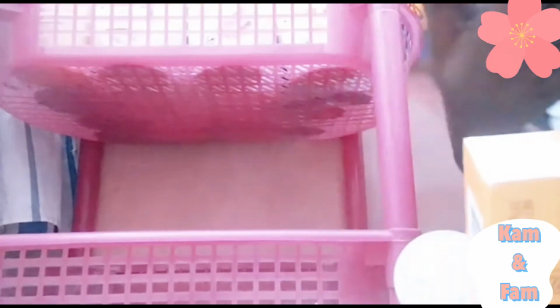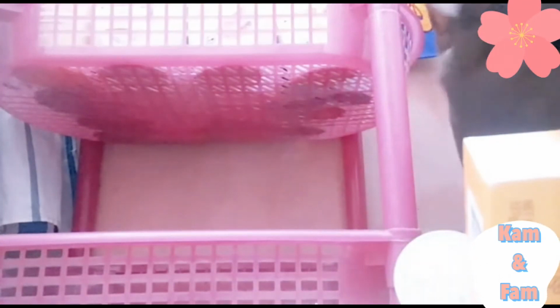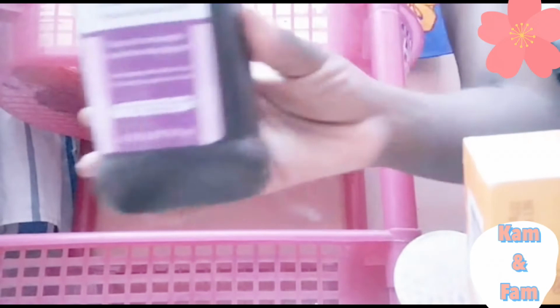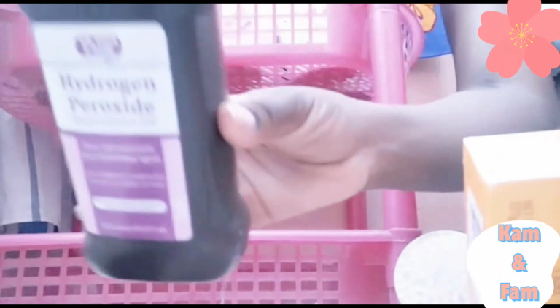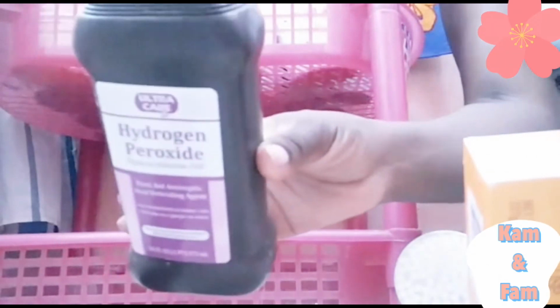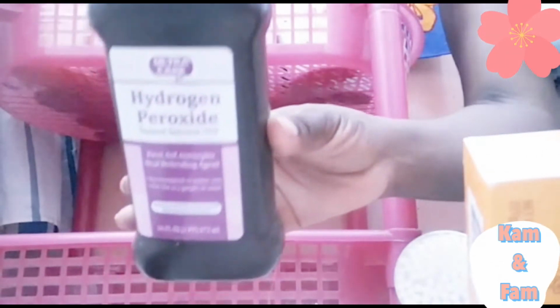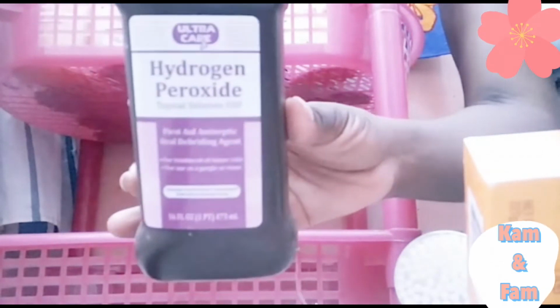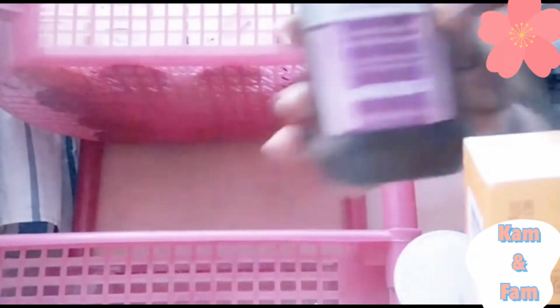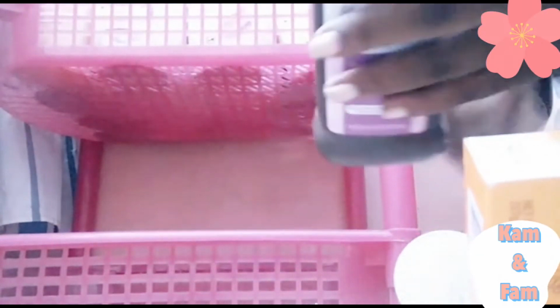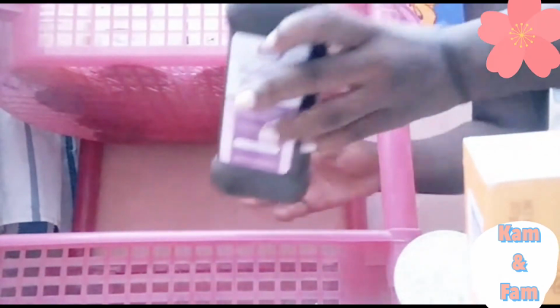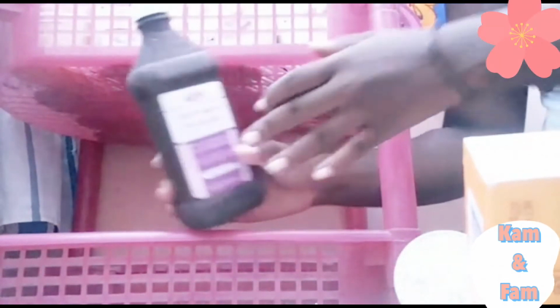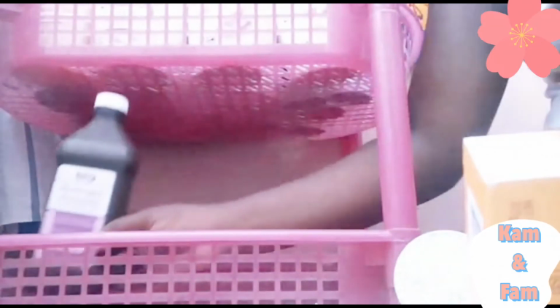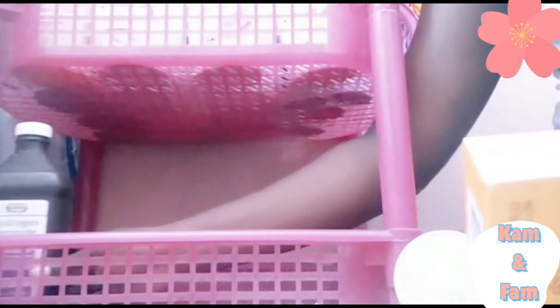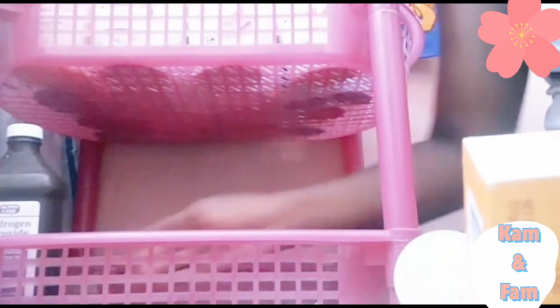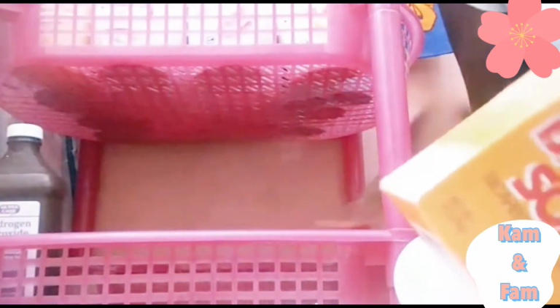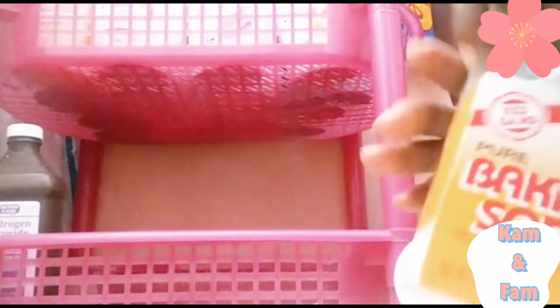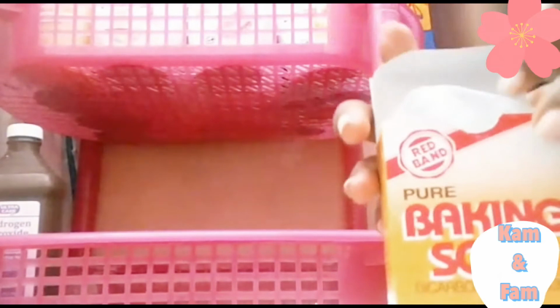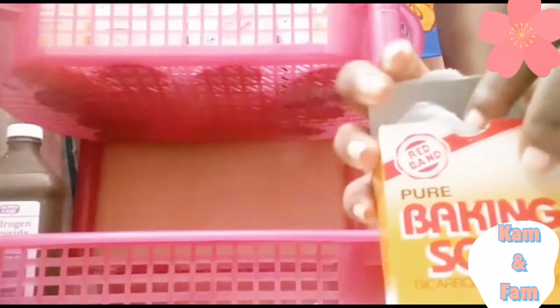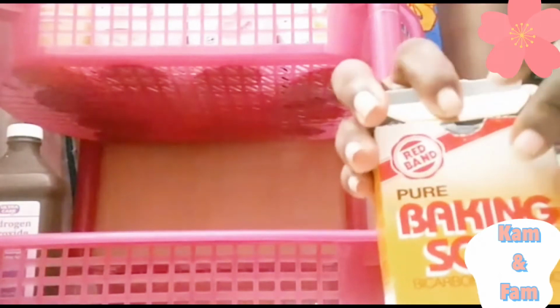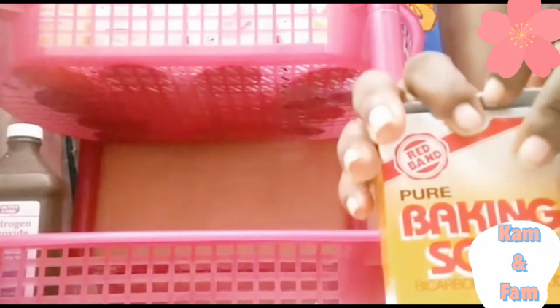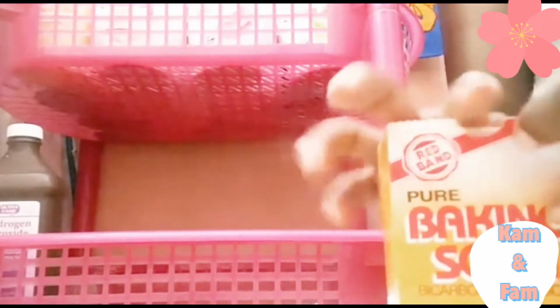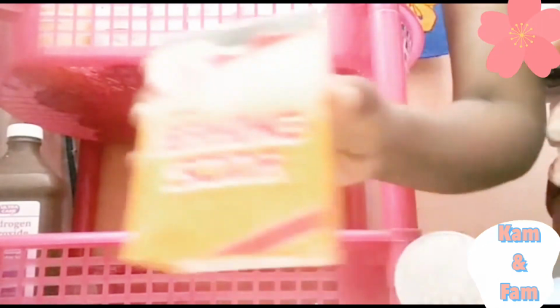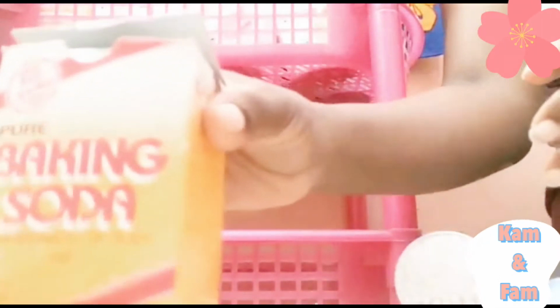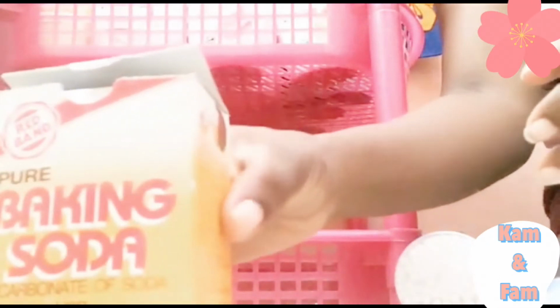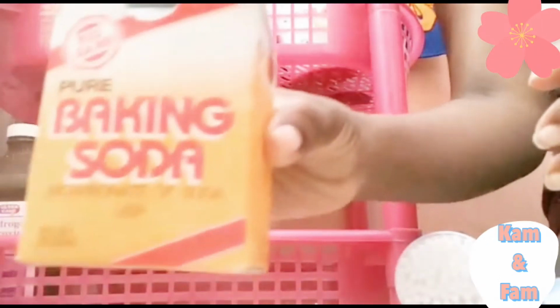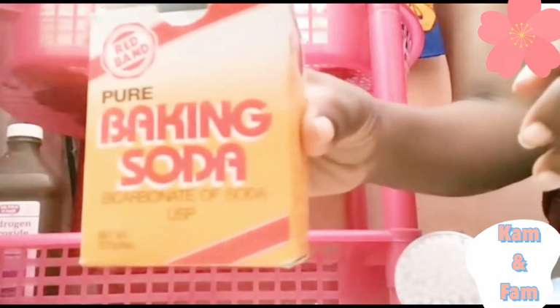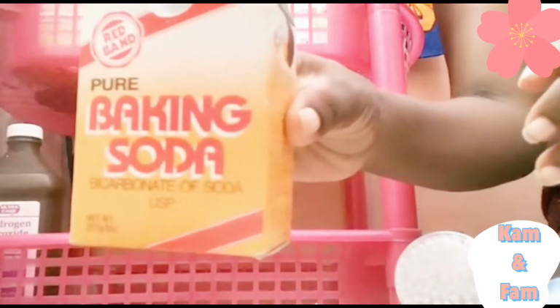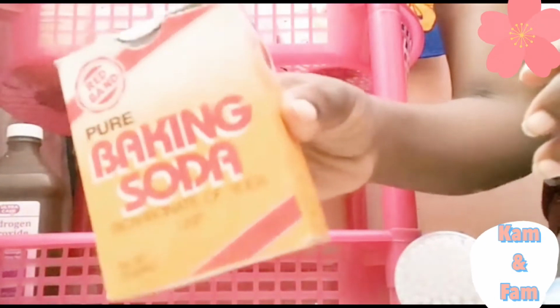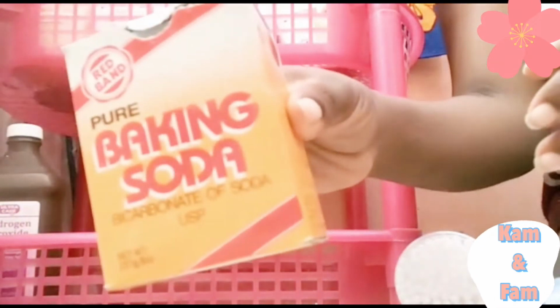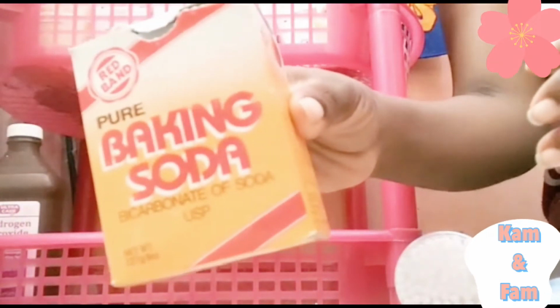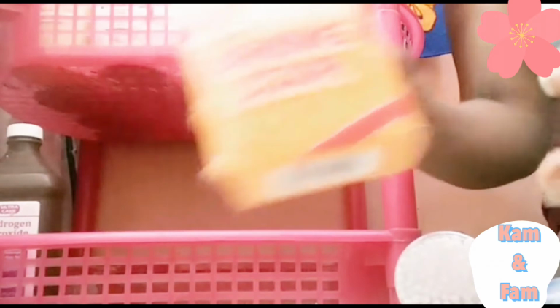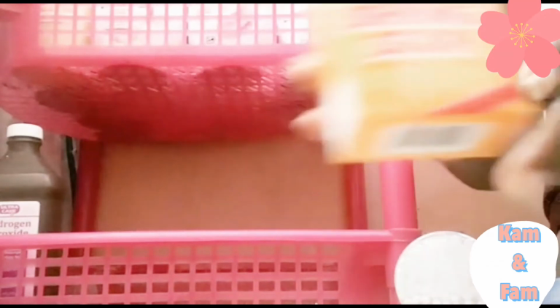I decided to just show you guys these because they're self-explanatory — just some miscellaneous items. Let's listen to the music while I neatly pack them up.